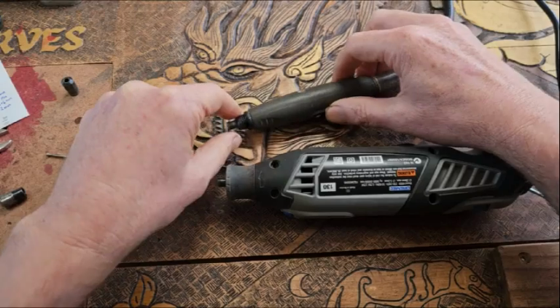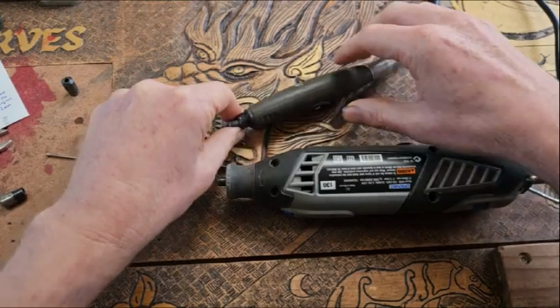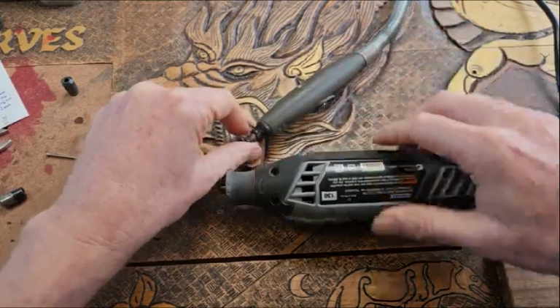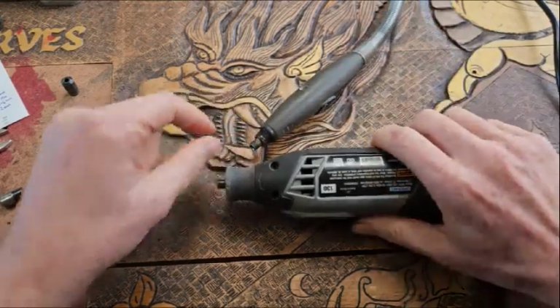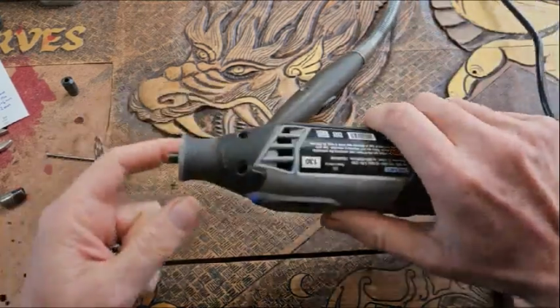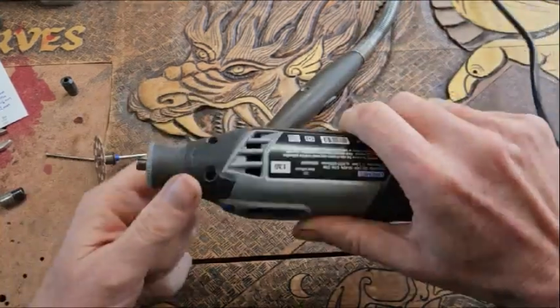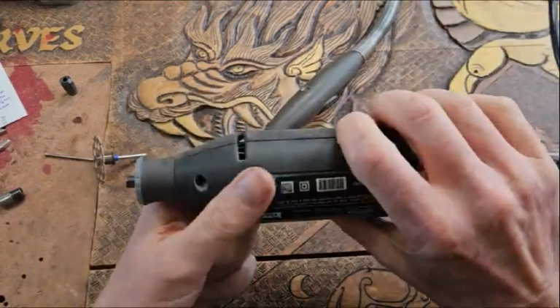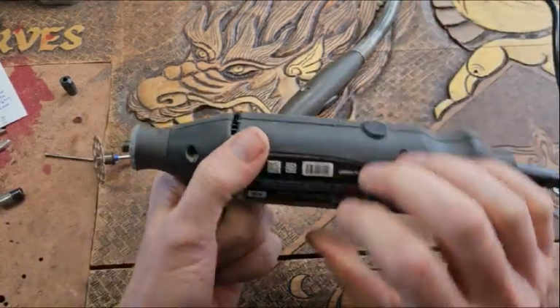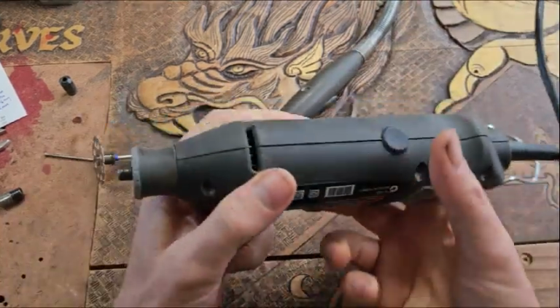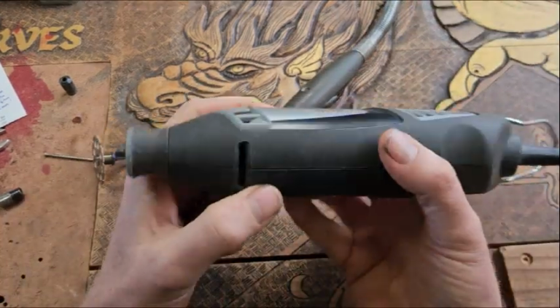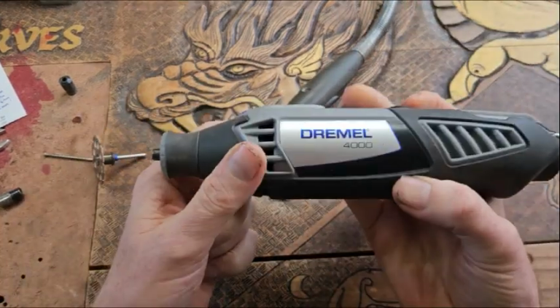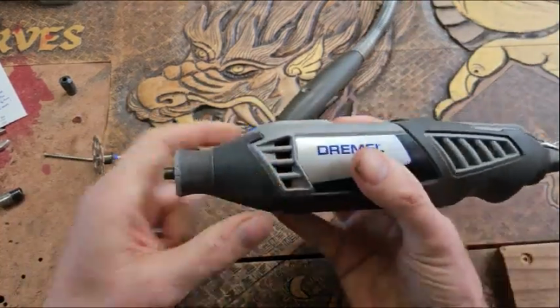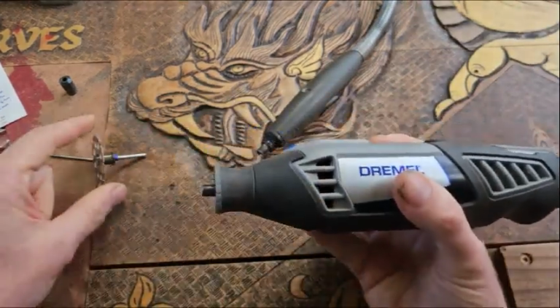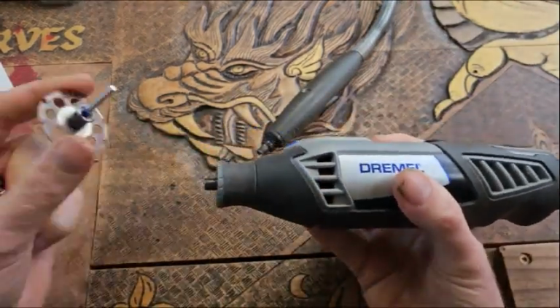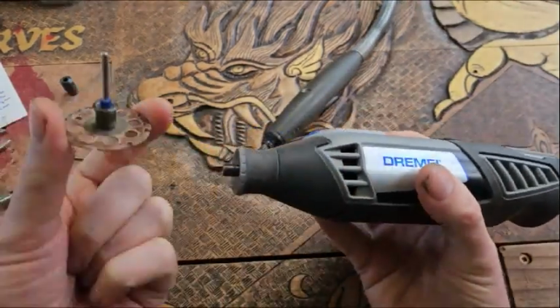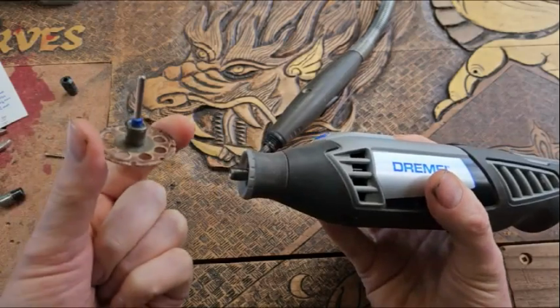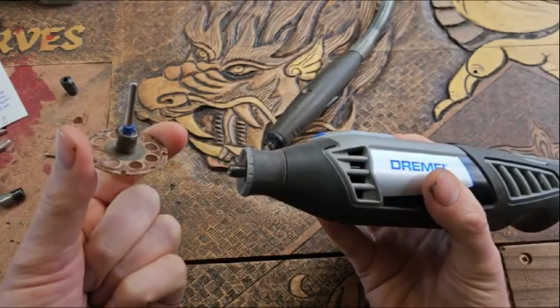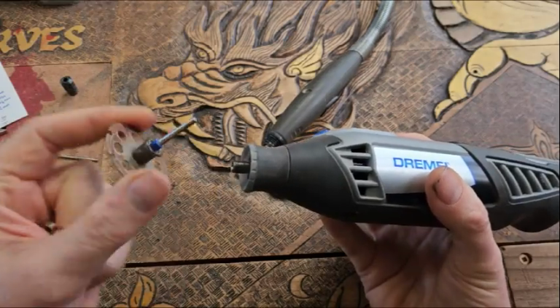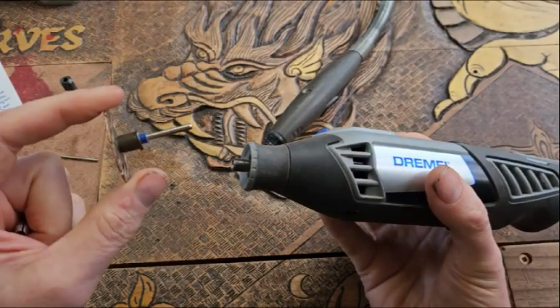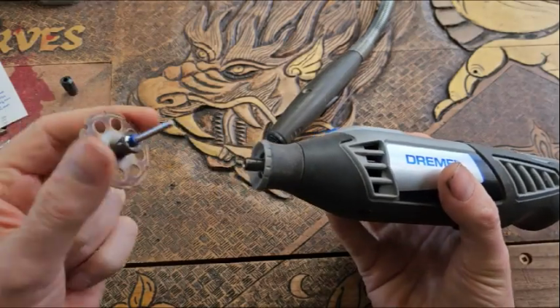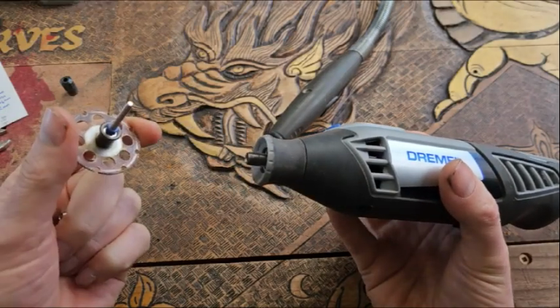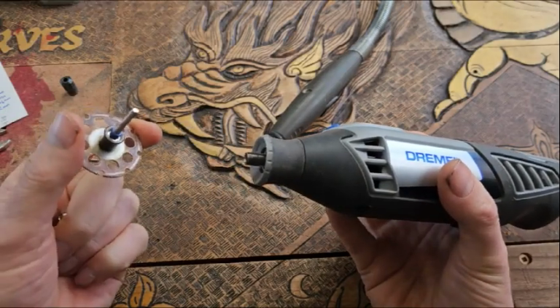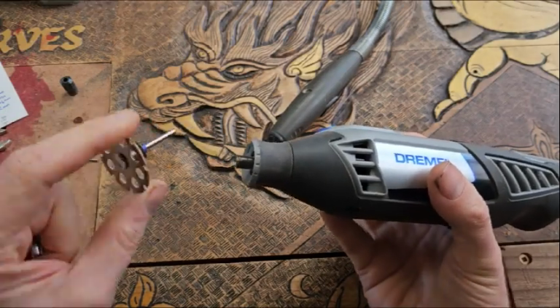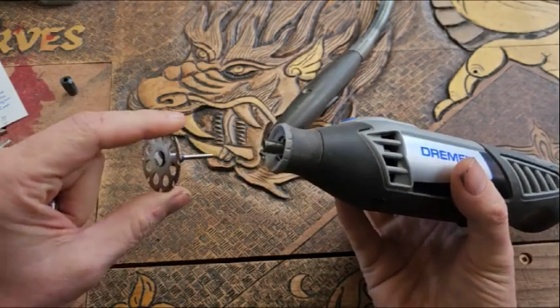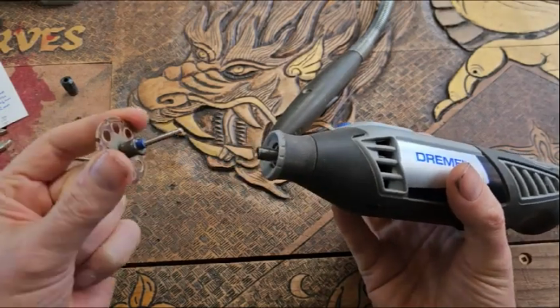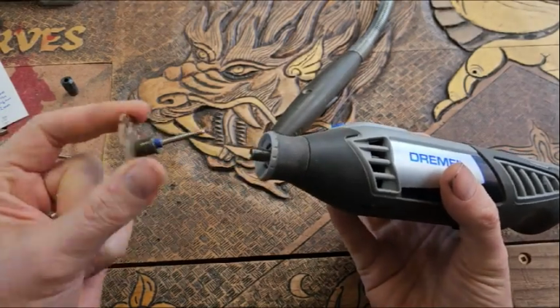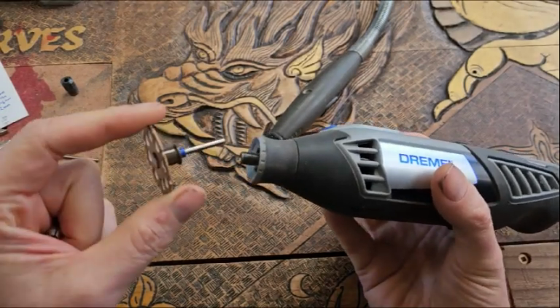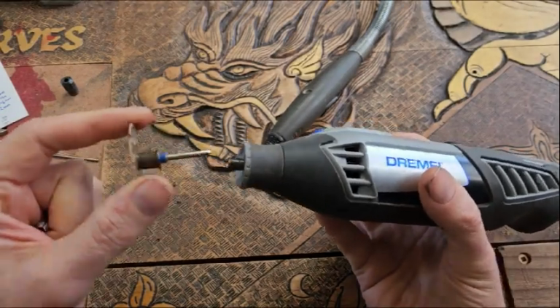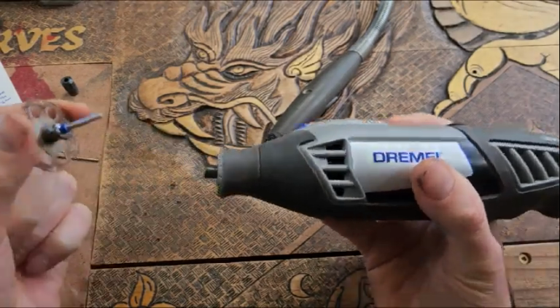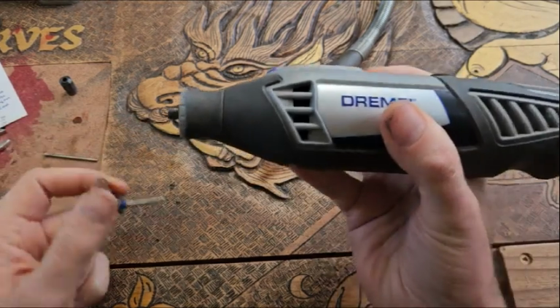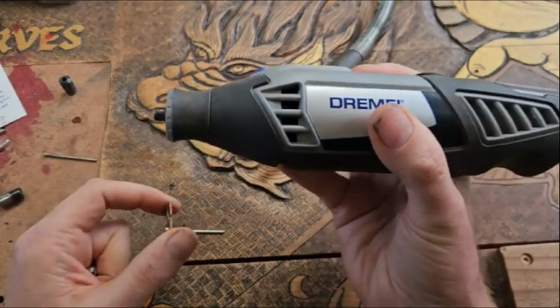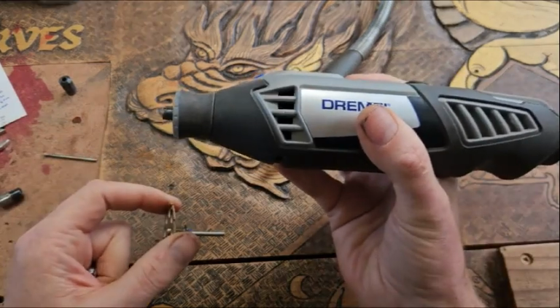Hello everybody, it's Matt here from Matt Carve. Today I'm going to show you how to attach Dremel accessories — burrs such as kutsels — to your Dremel.